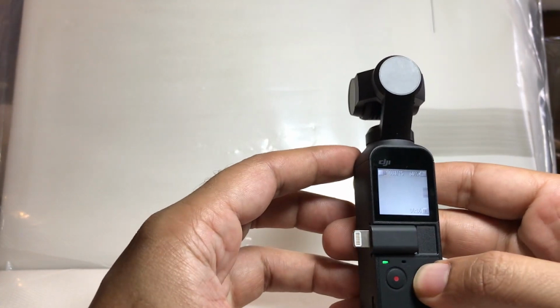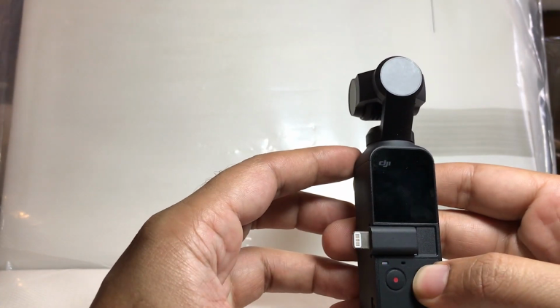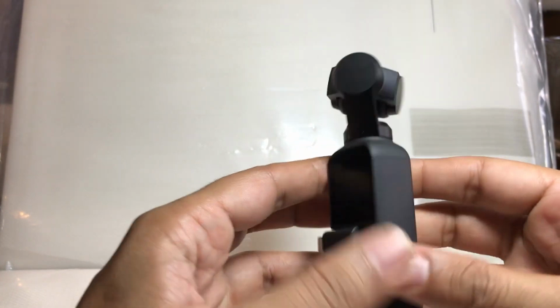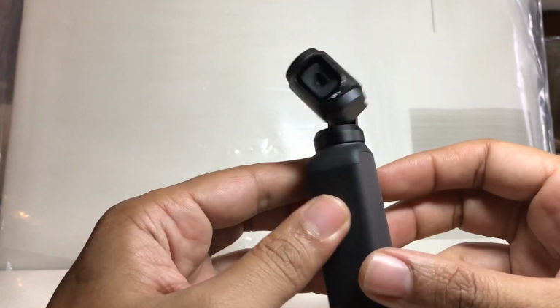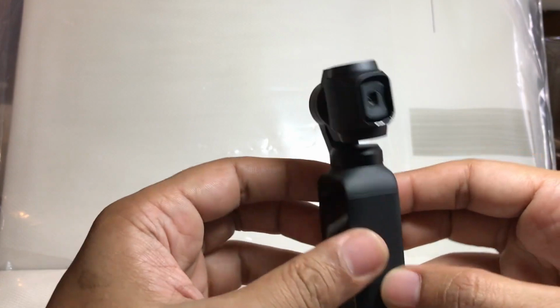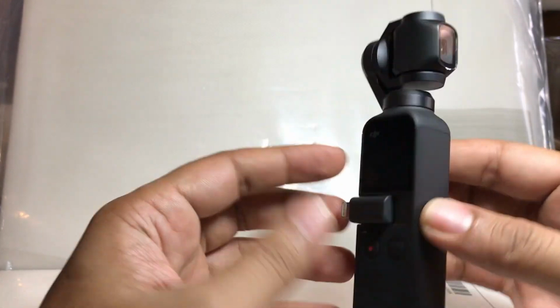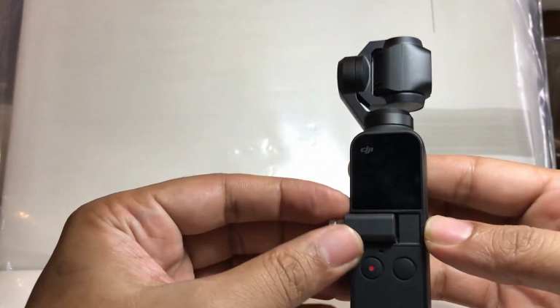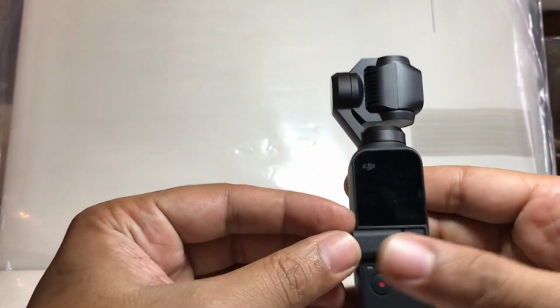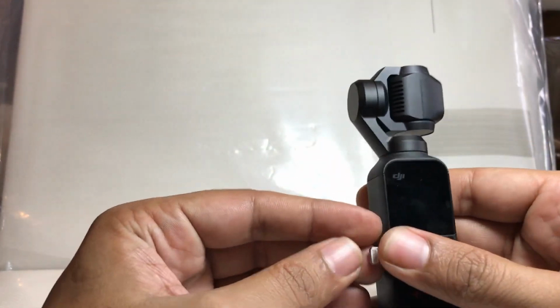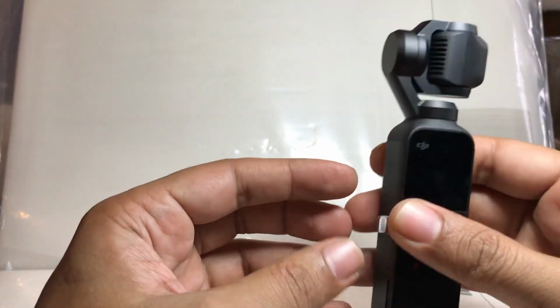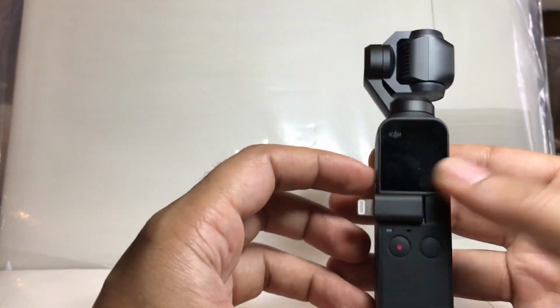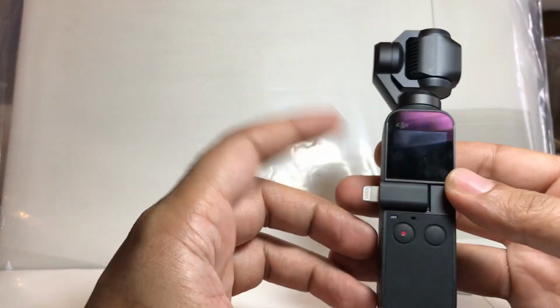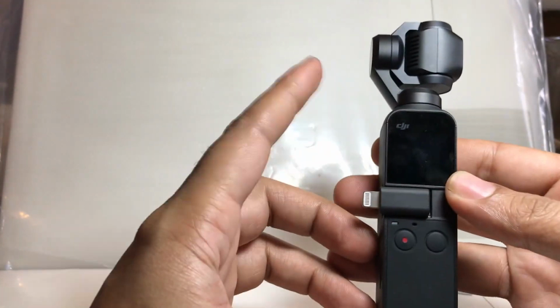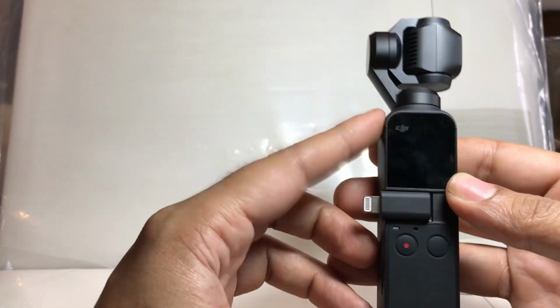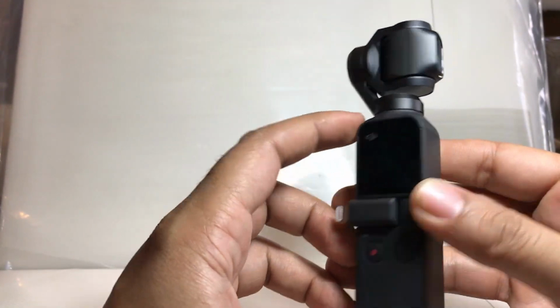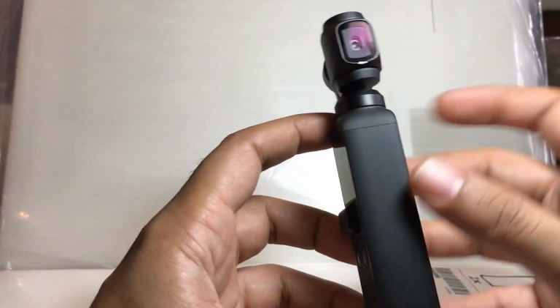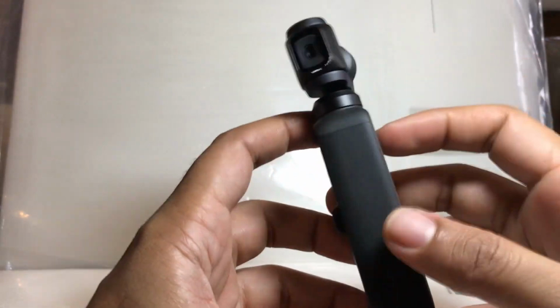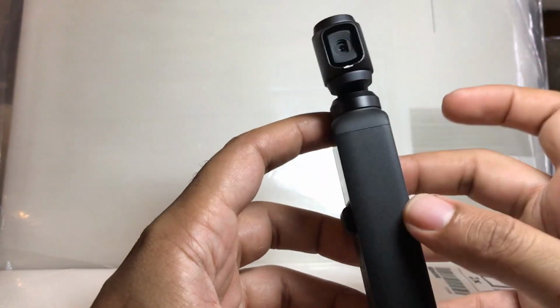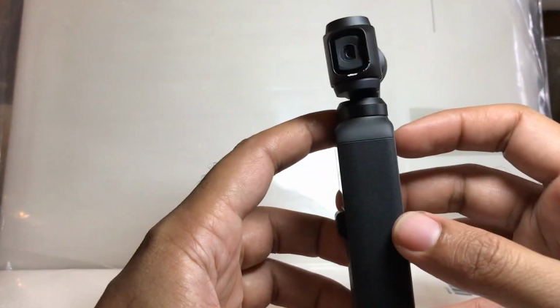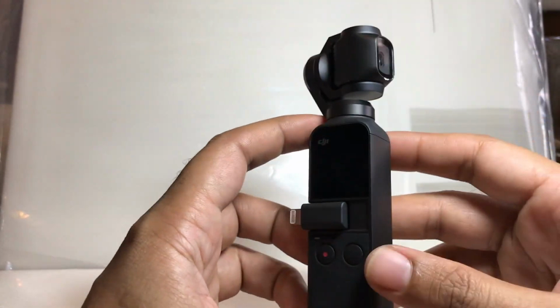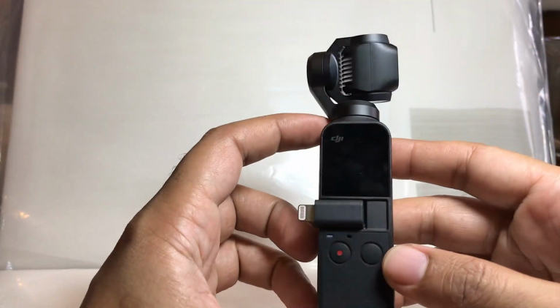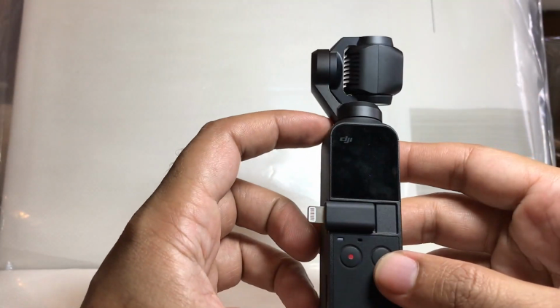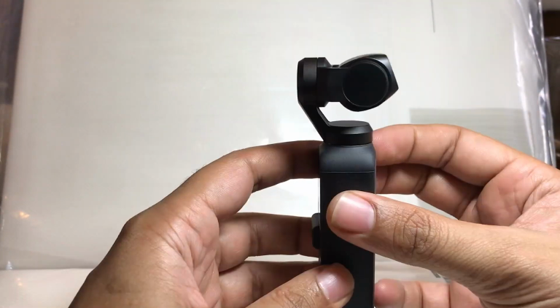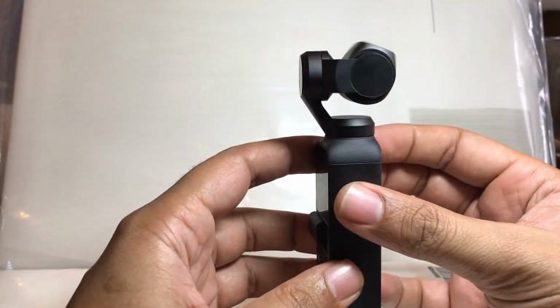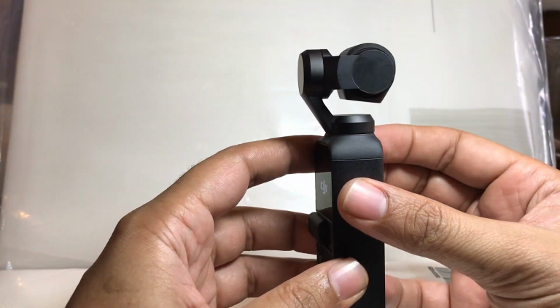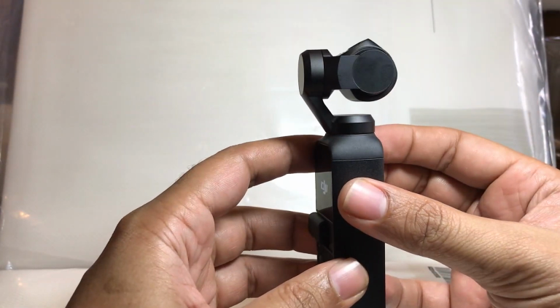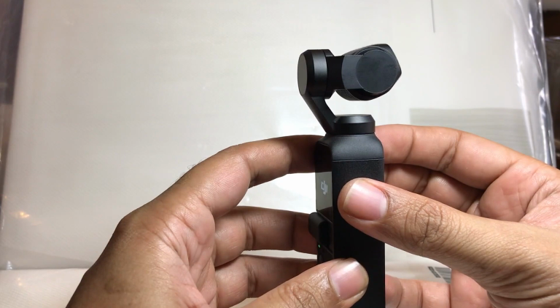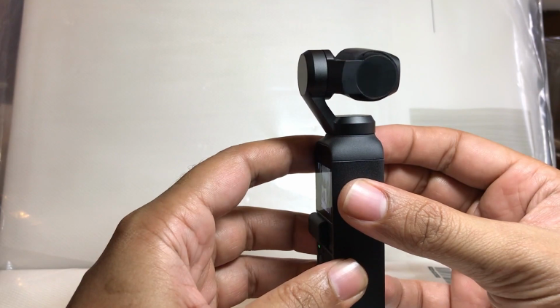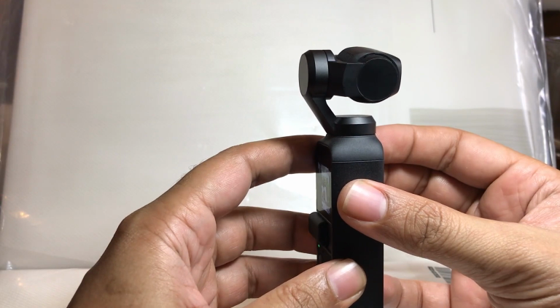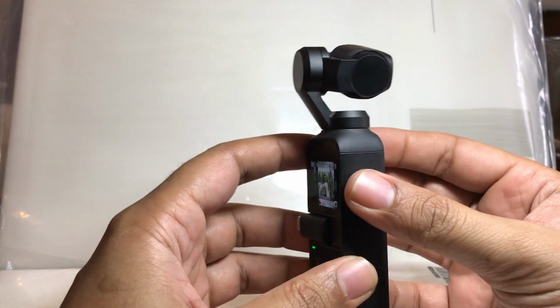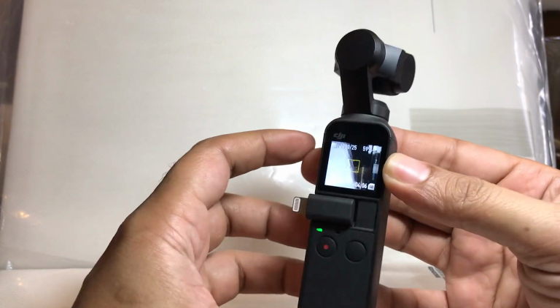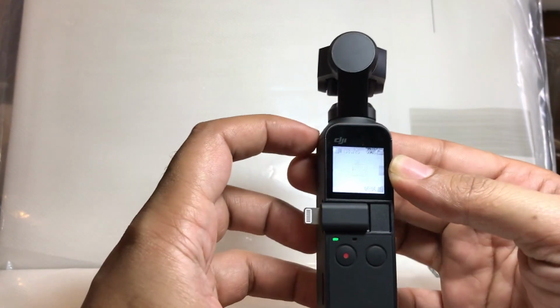The solution I found is that you have to keep your Osmo Pocket fully charged up to 100%. Right now it's less than 70% and it's working. Still working — sometimes it works.